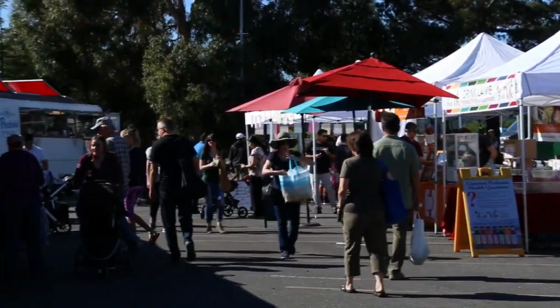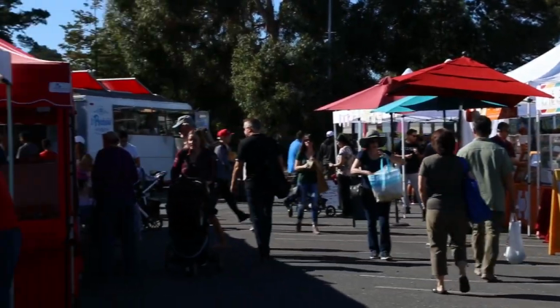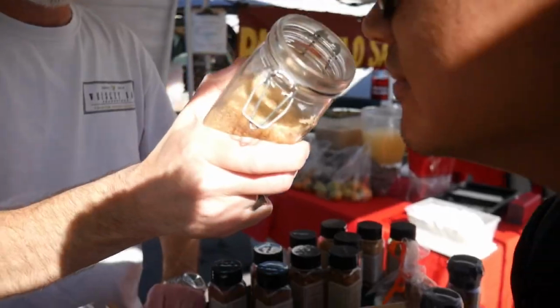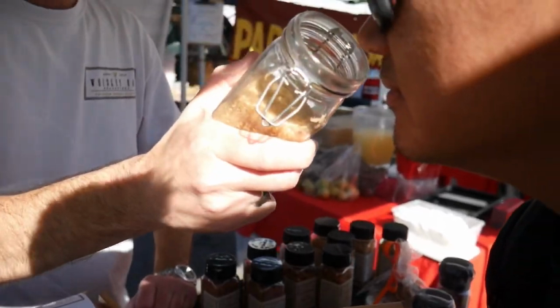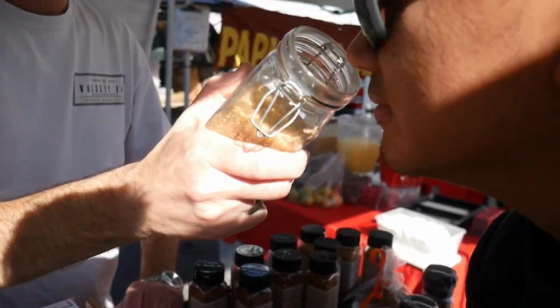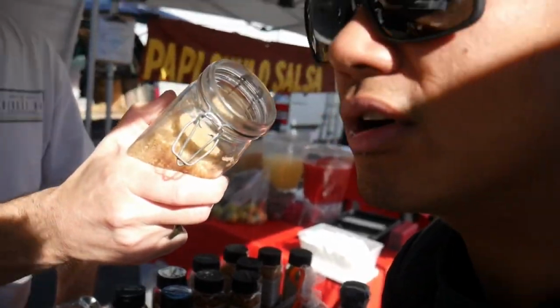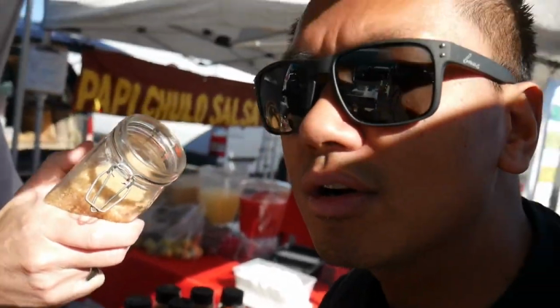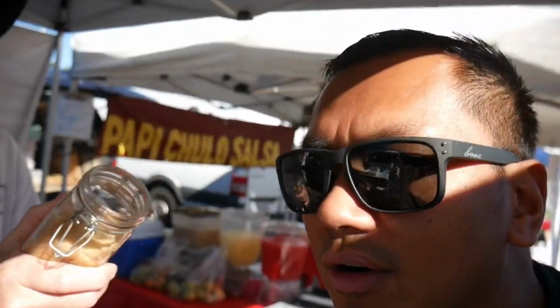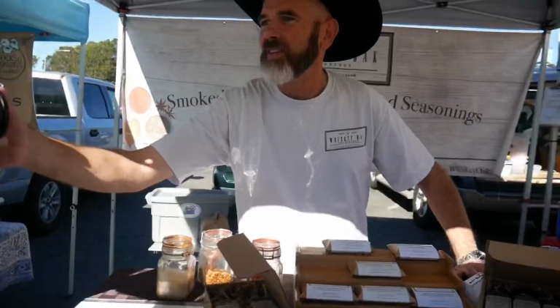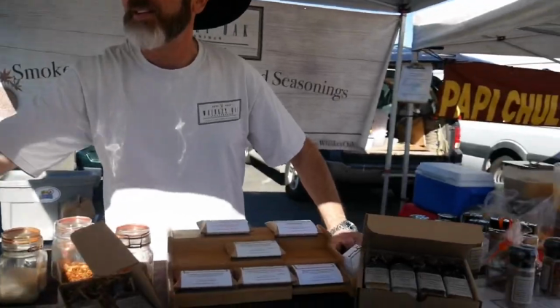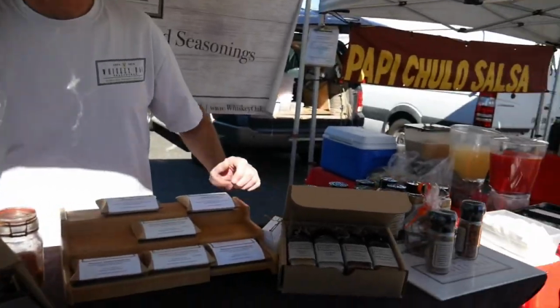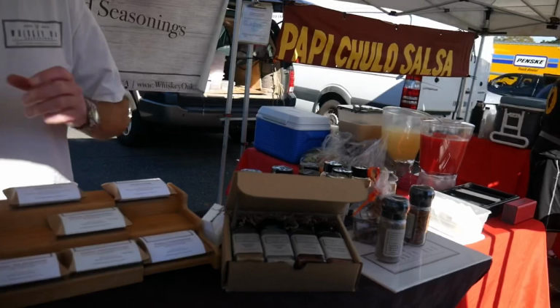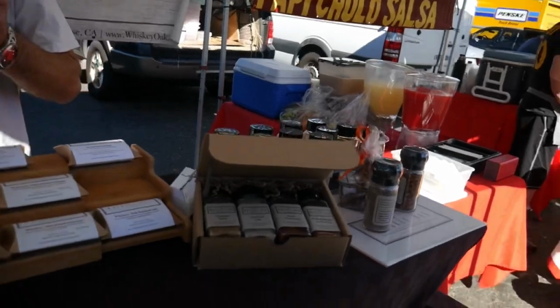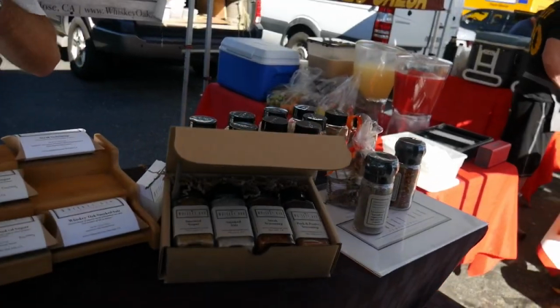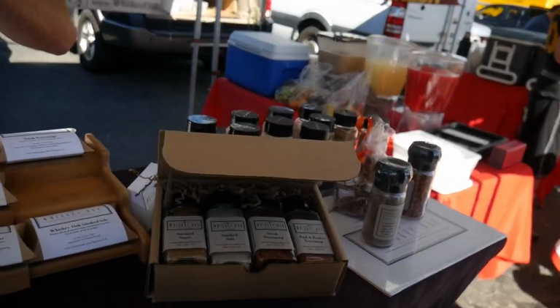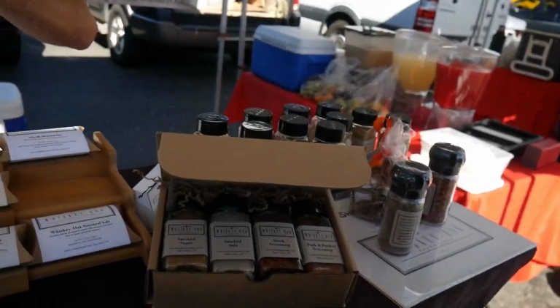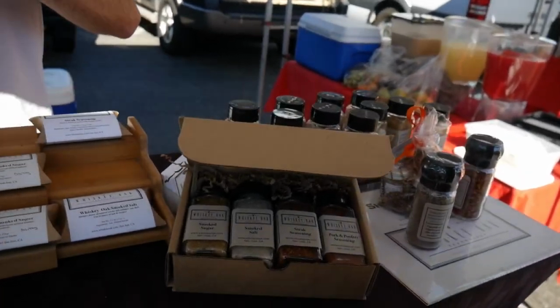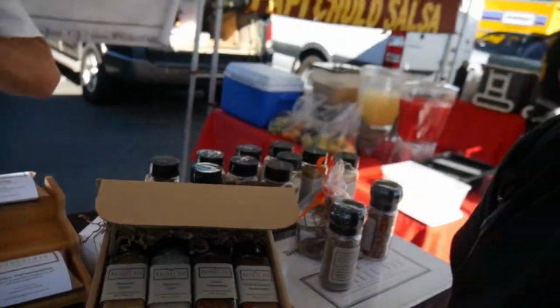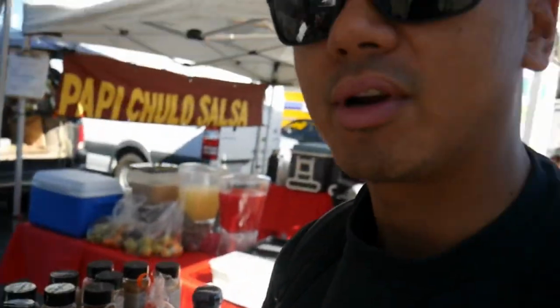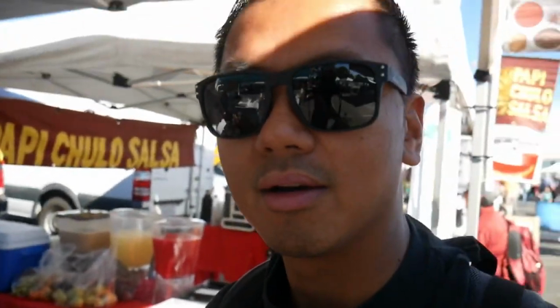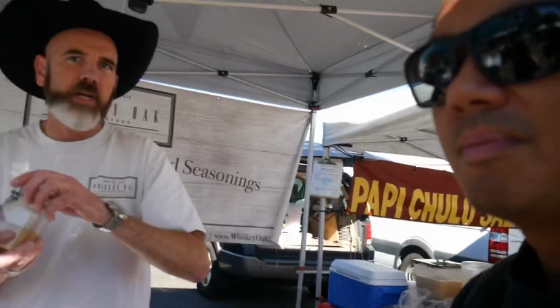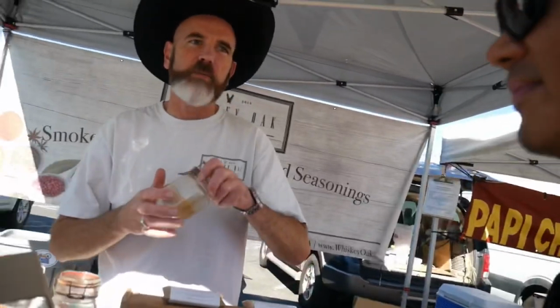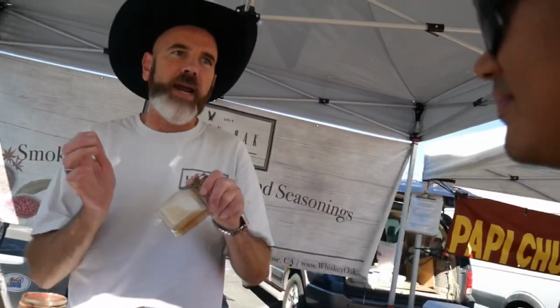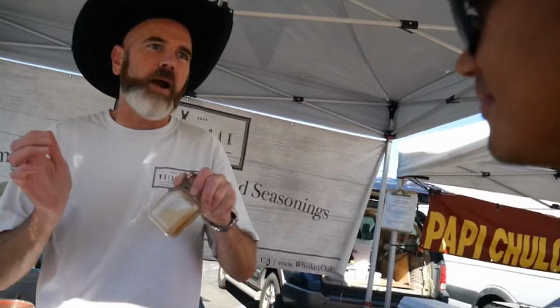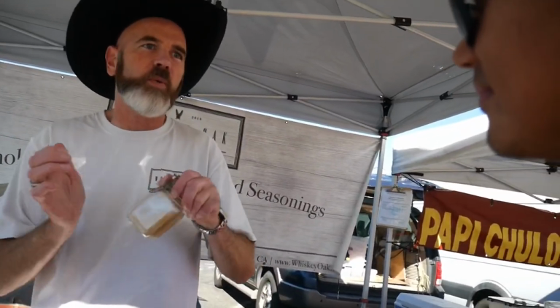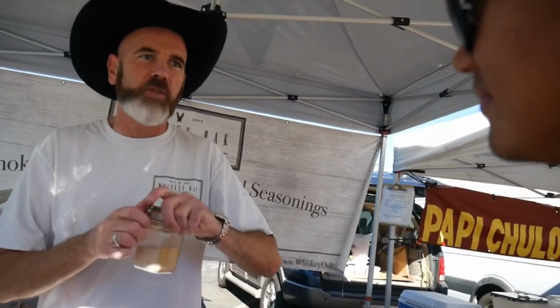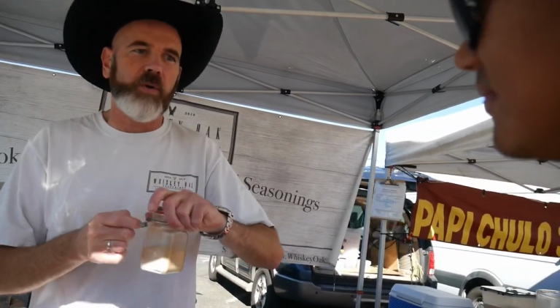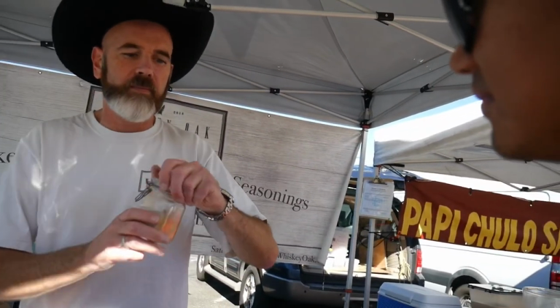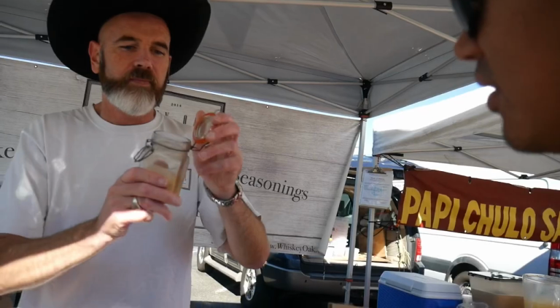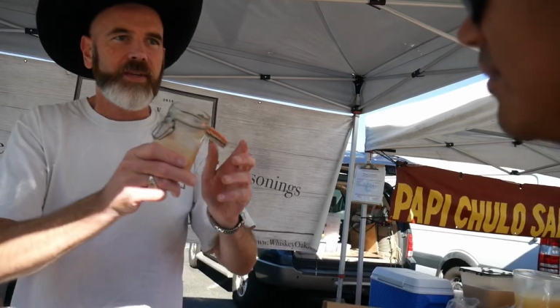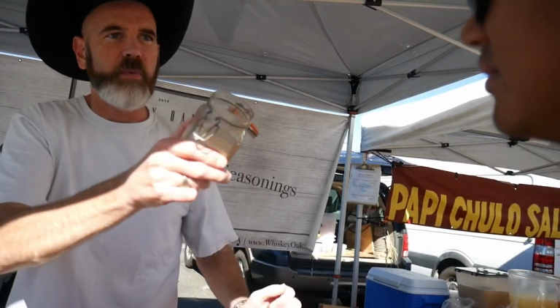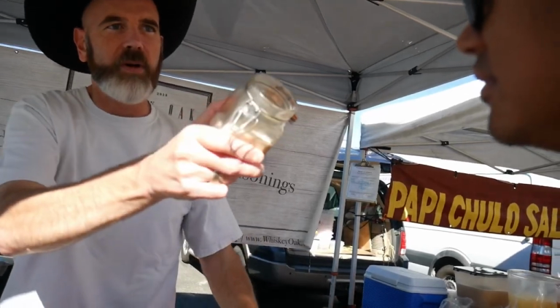Smoked sugar. Smell like barbecue — makes me want to have some barbecue right now. It's been smoked 18 hours with natural hardwood. Smoked salt.